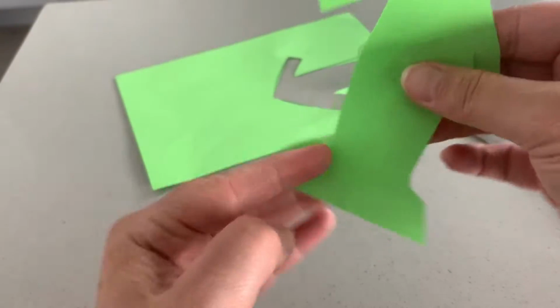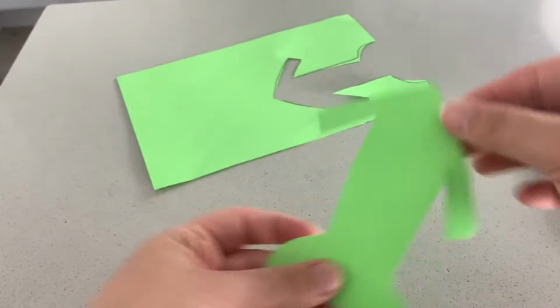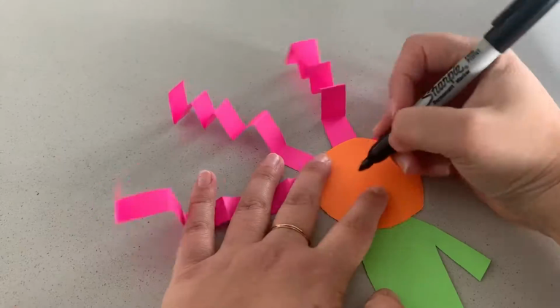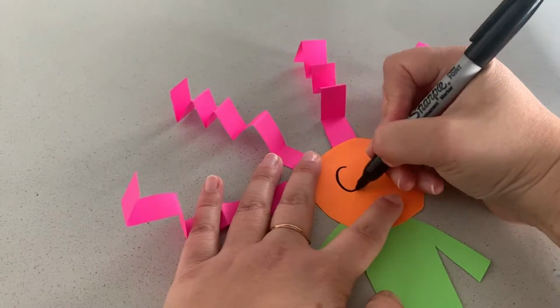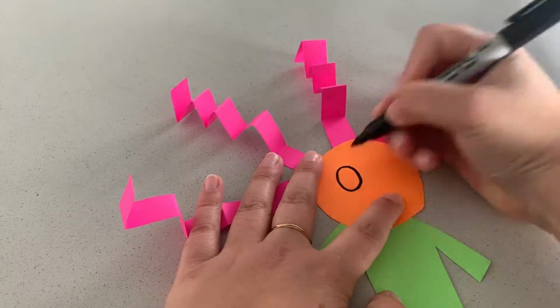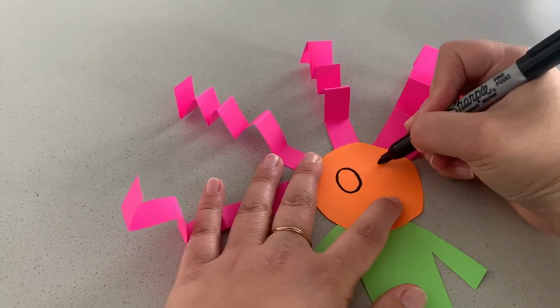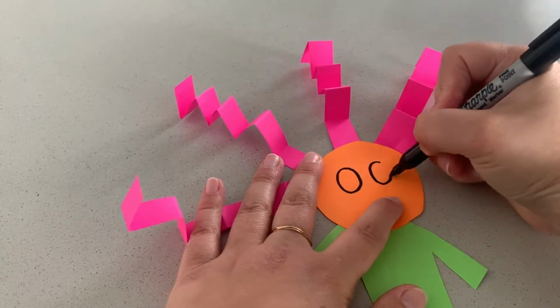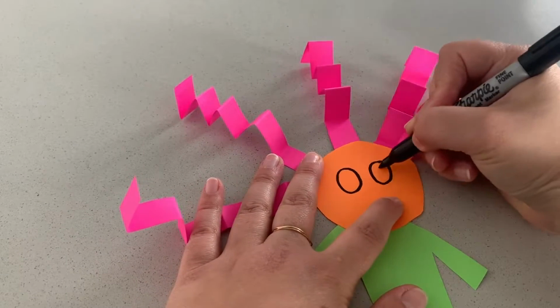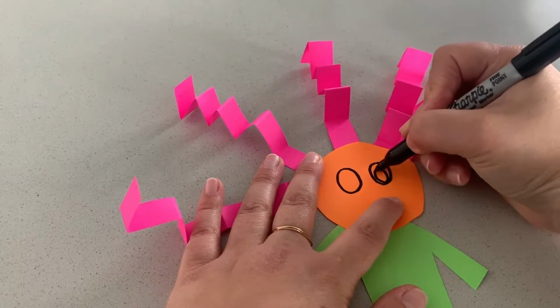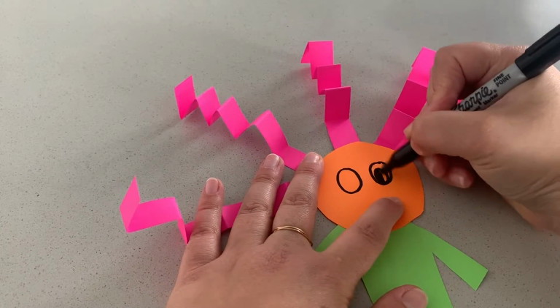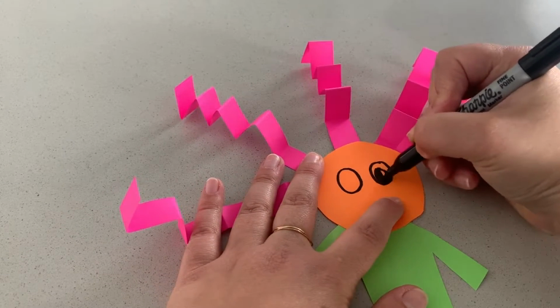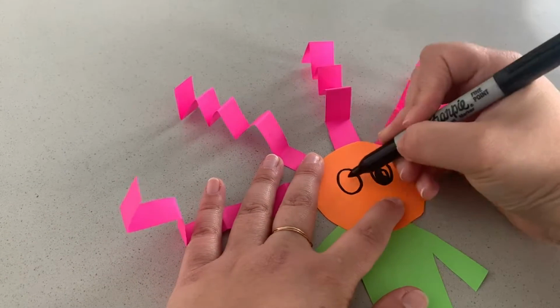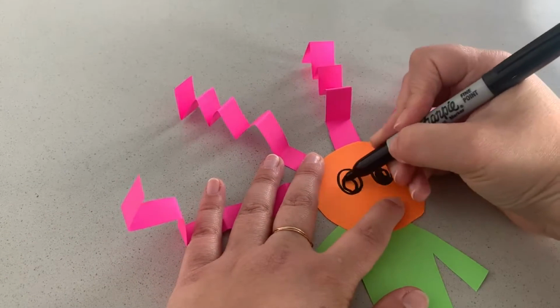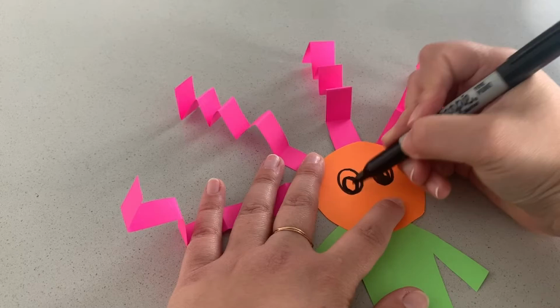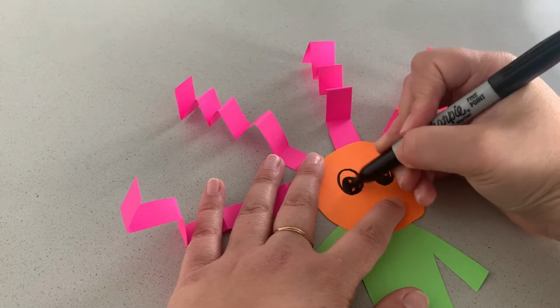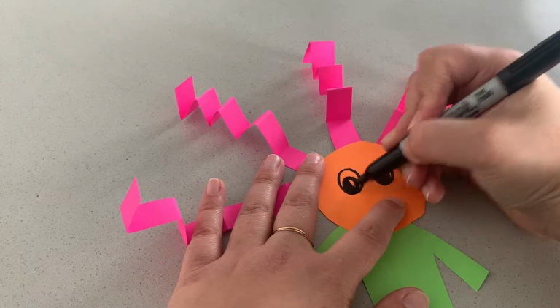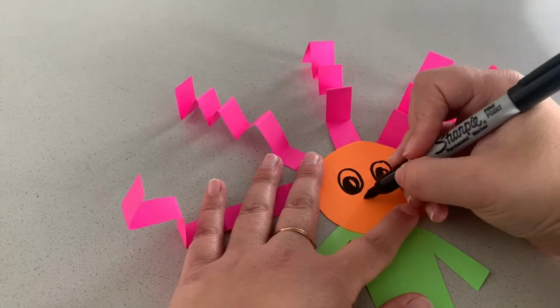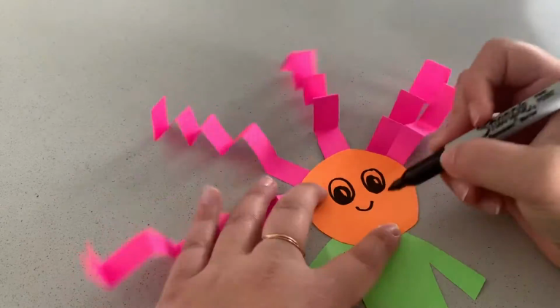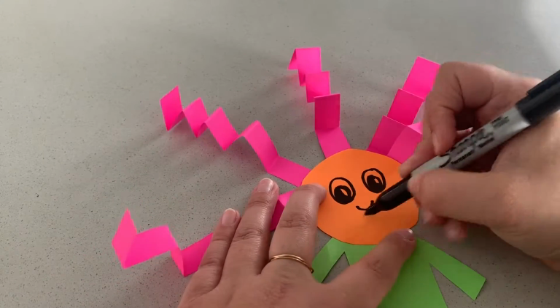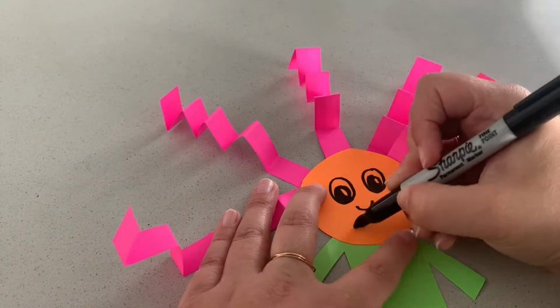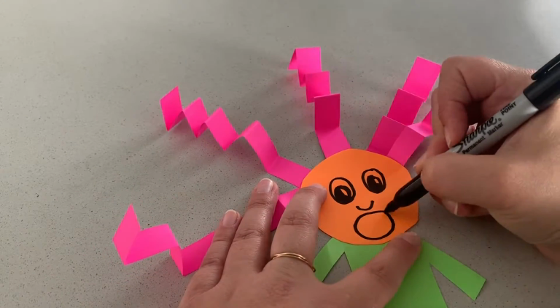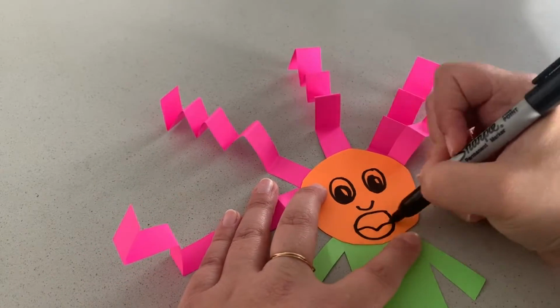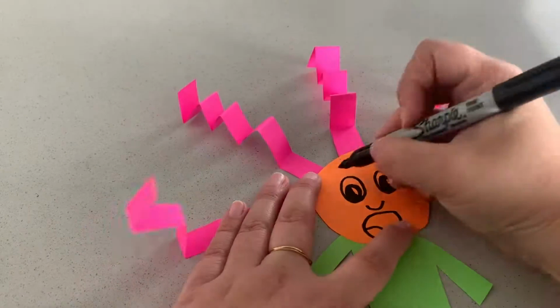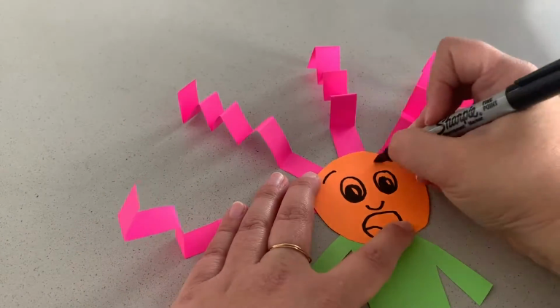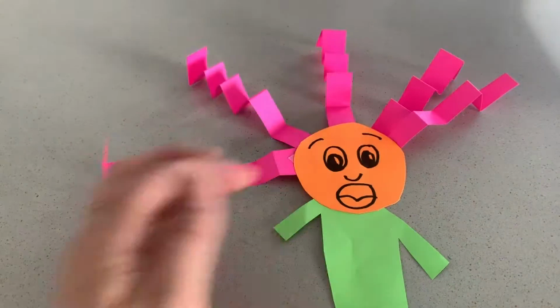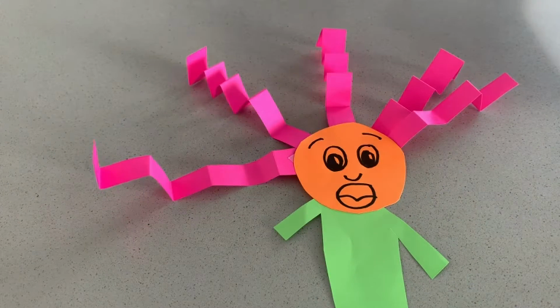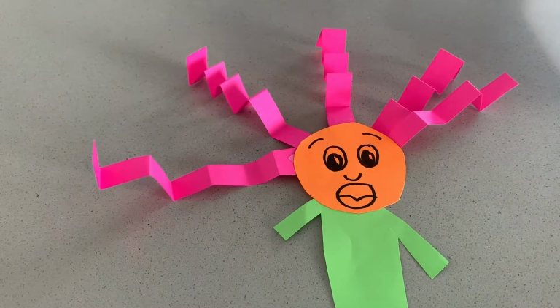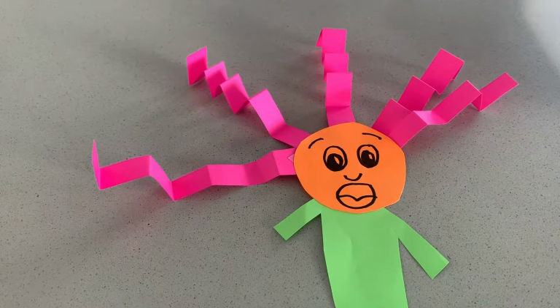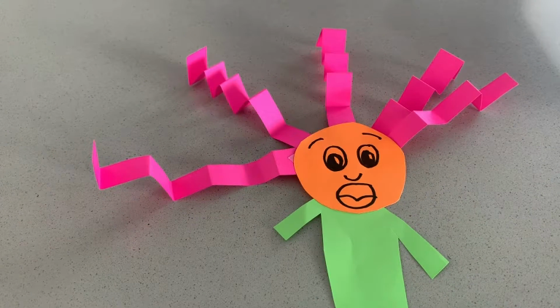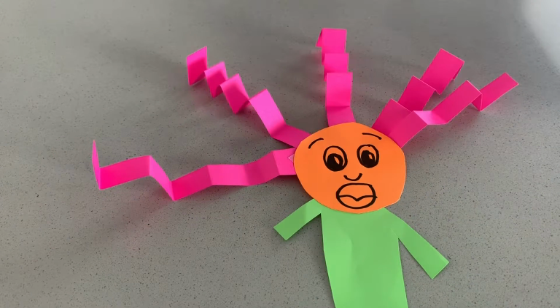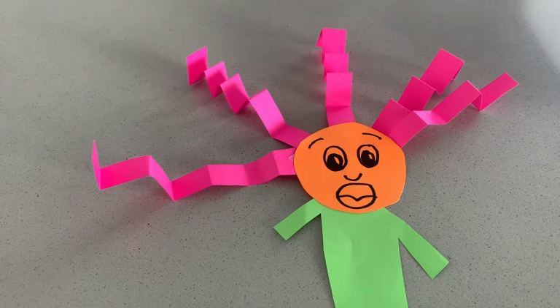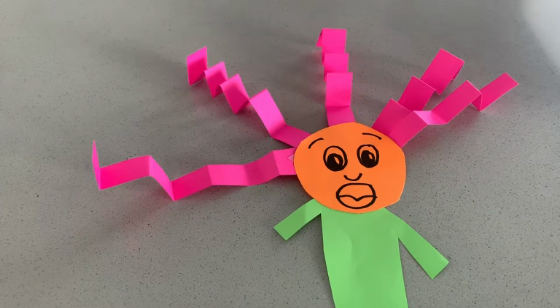Then use paper and markers to create the arms, legs, hair, nose, tentacles, or any other creative ideas you have for your floppy friend.